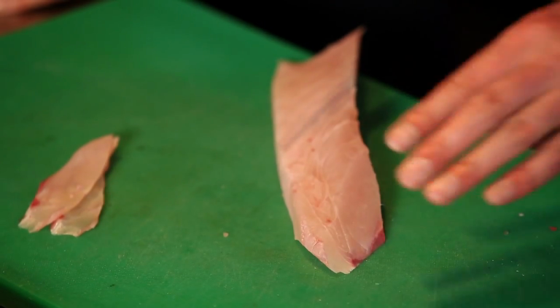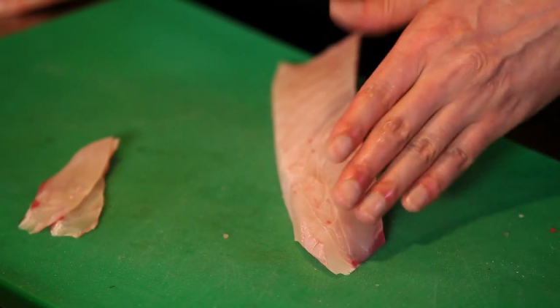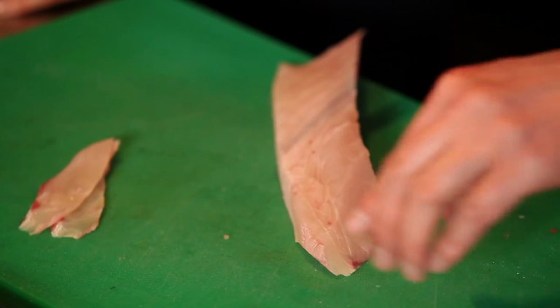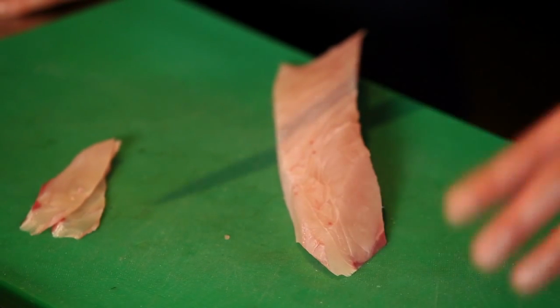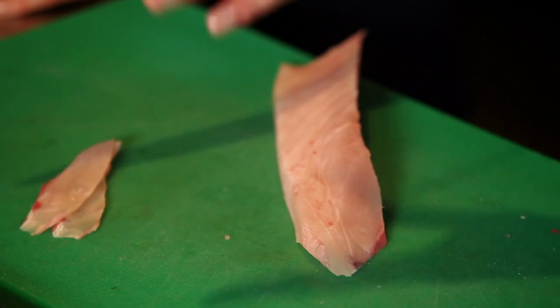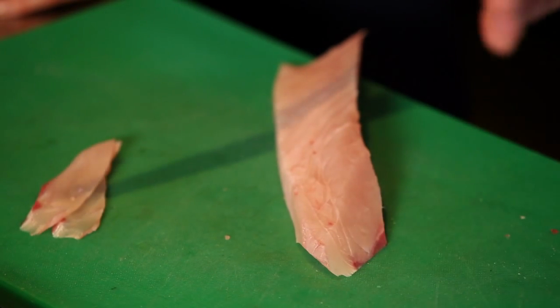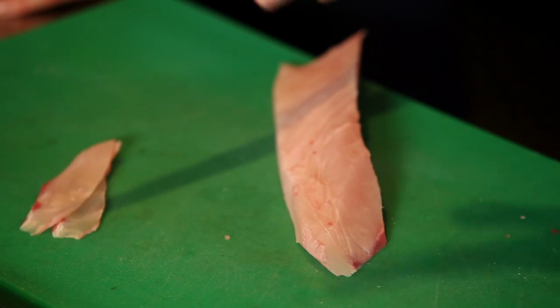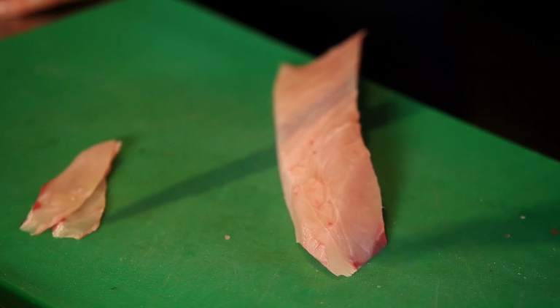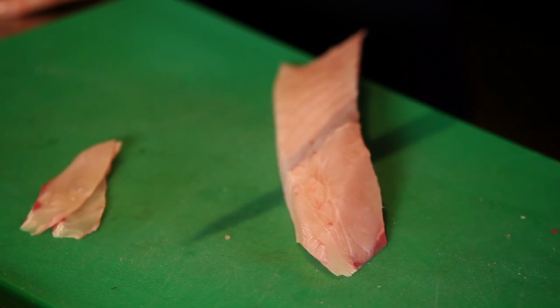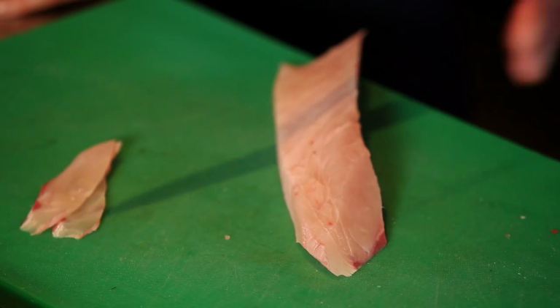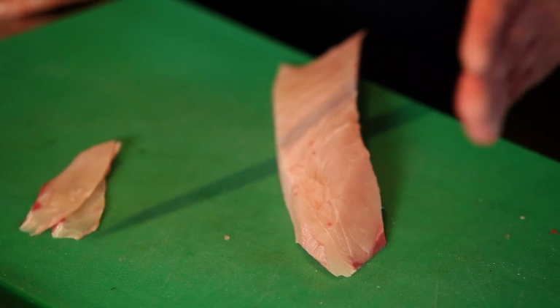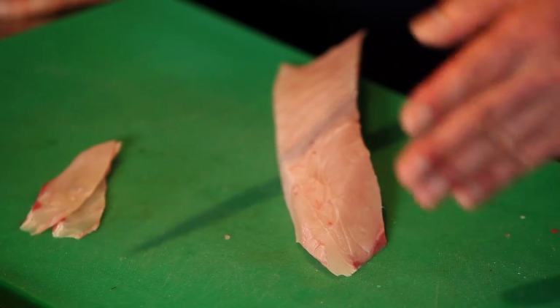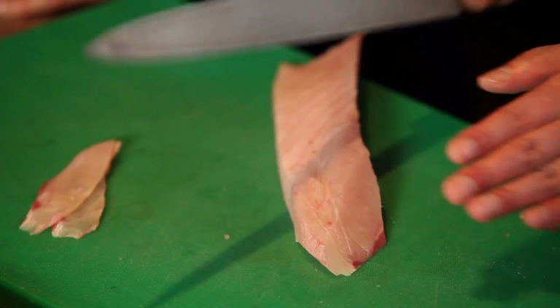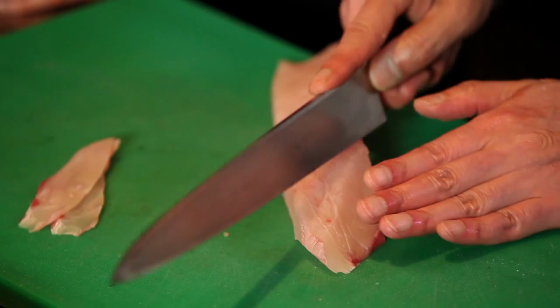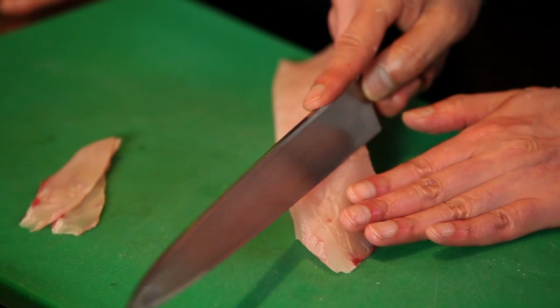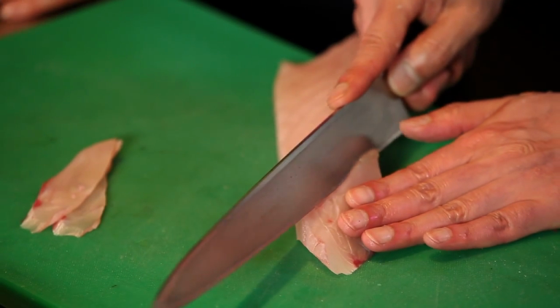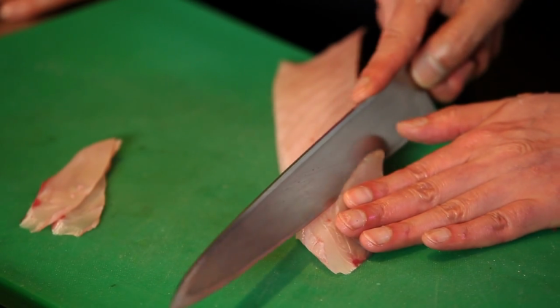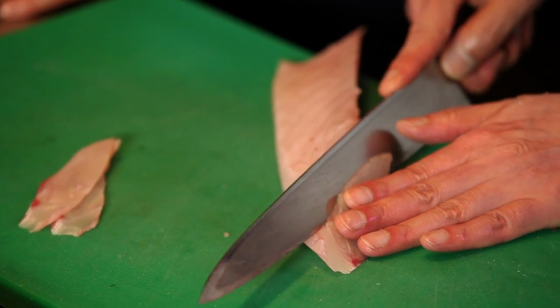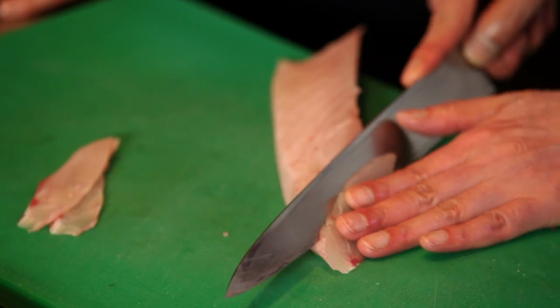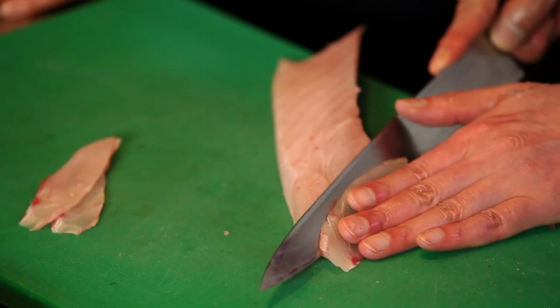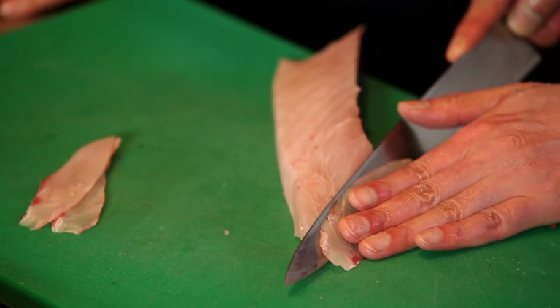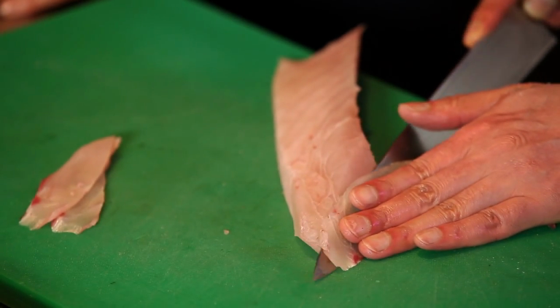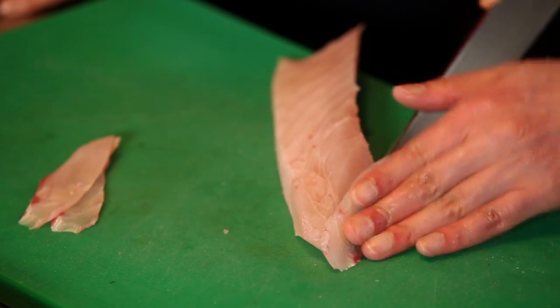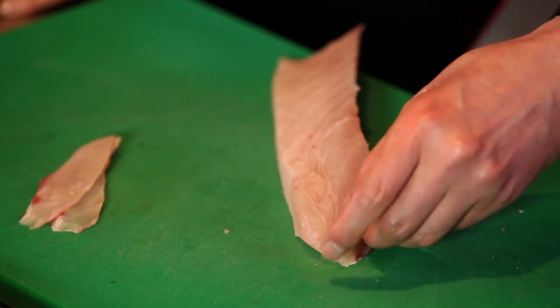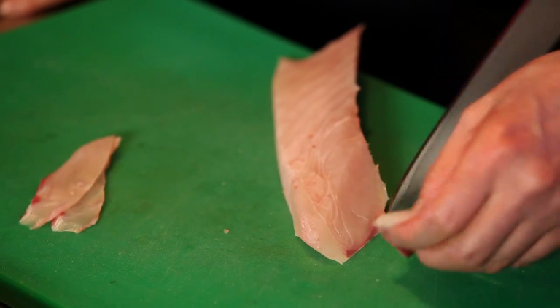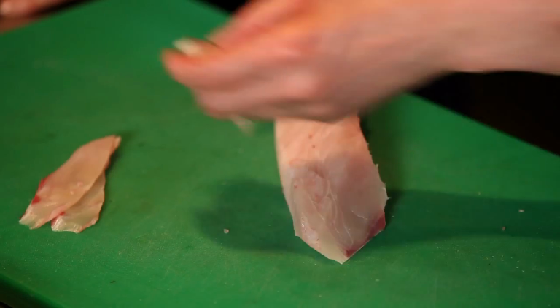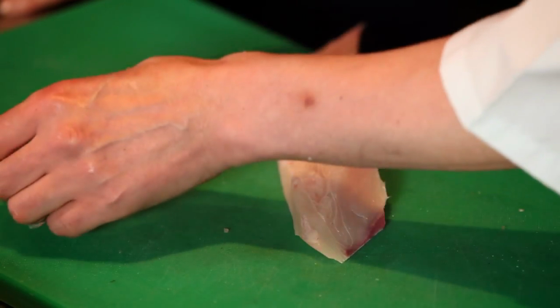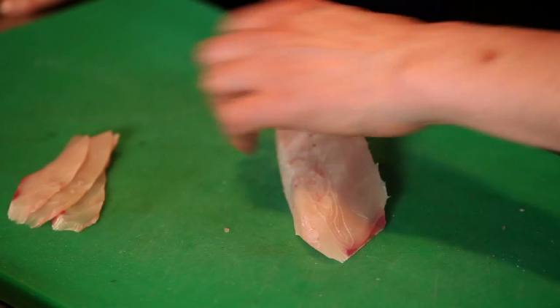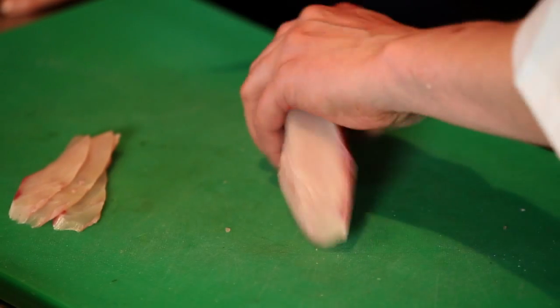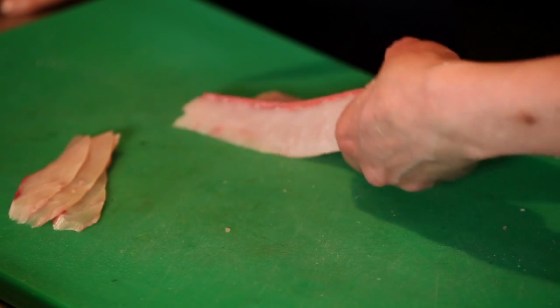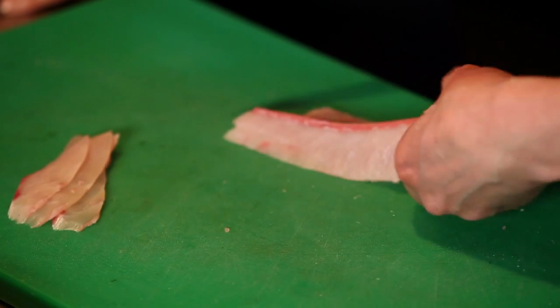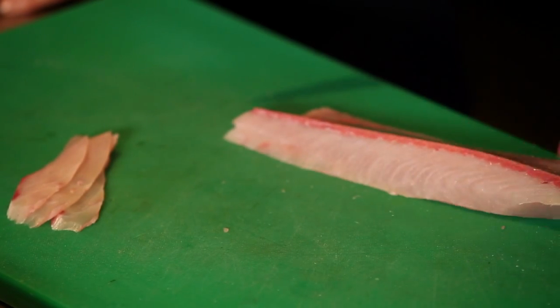Also, this side is more moving — more muscley. Because it's the tail section? Yes. So better the thin cut — thin cut so it's not as tough. Yes.